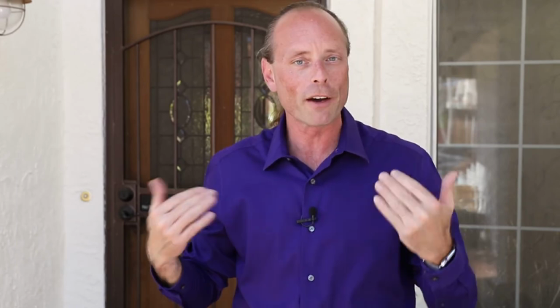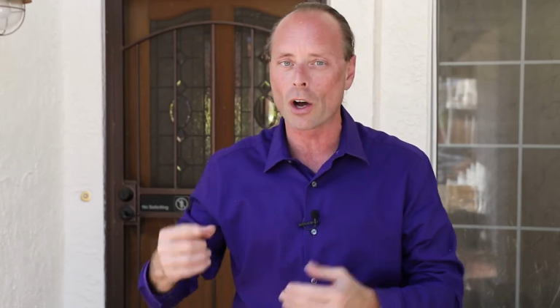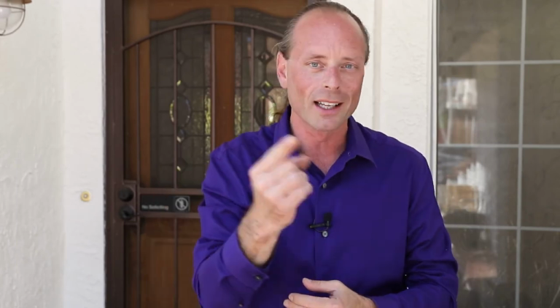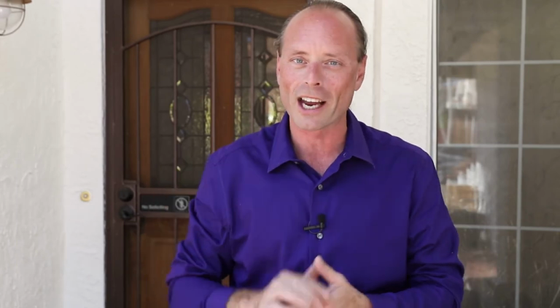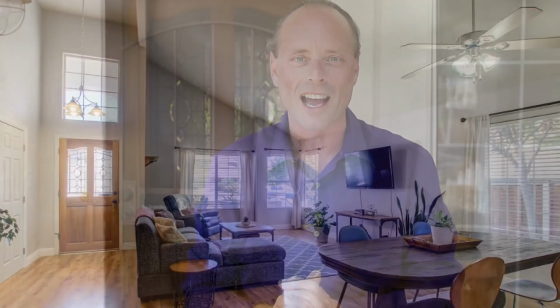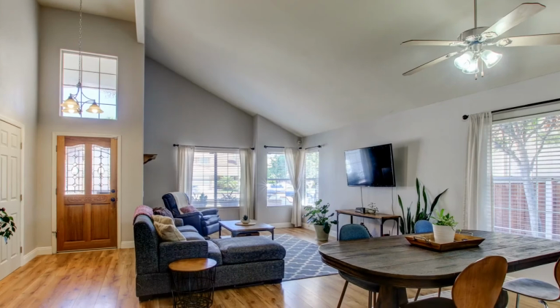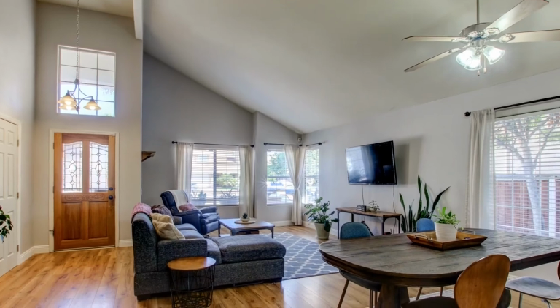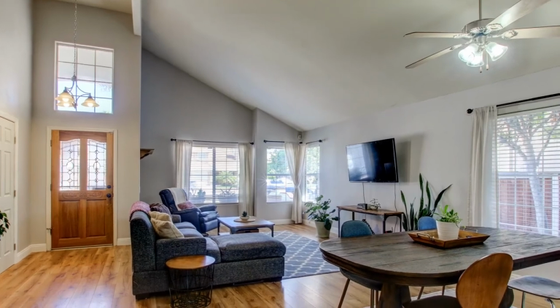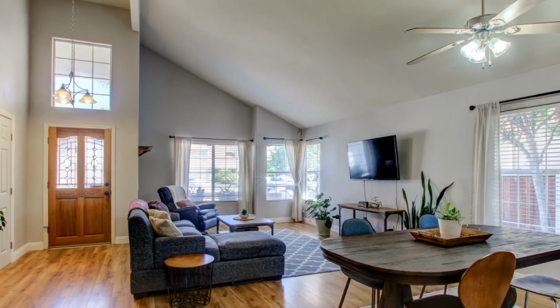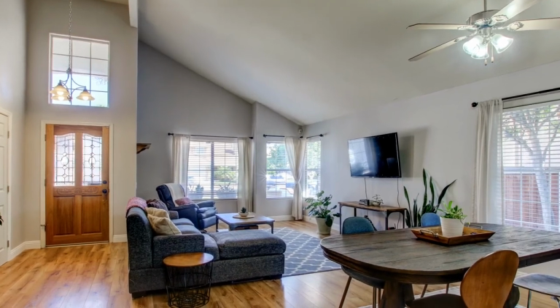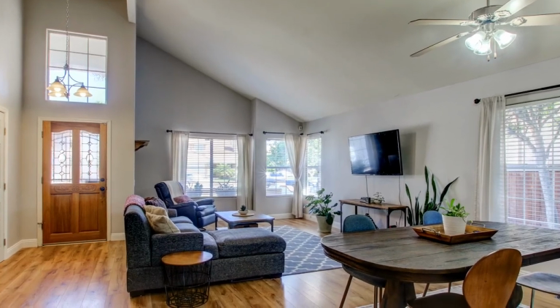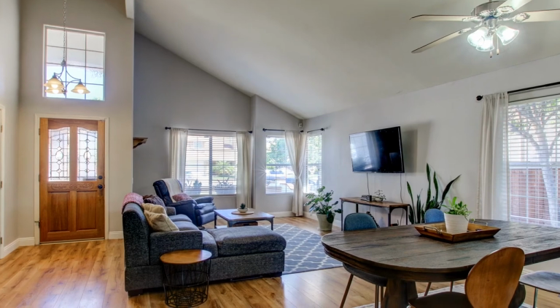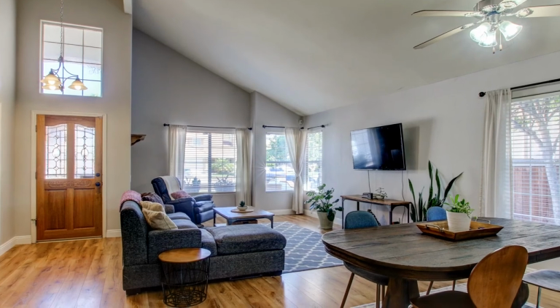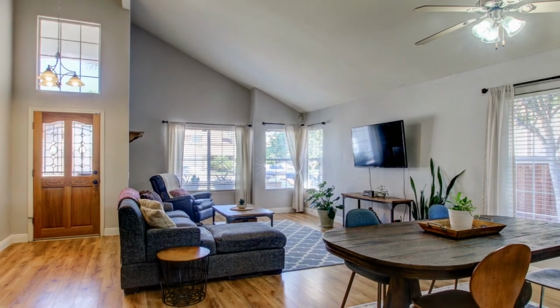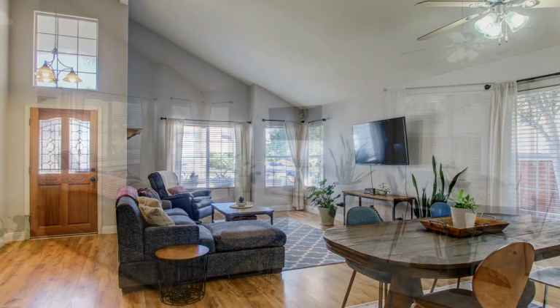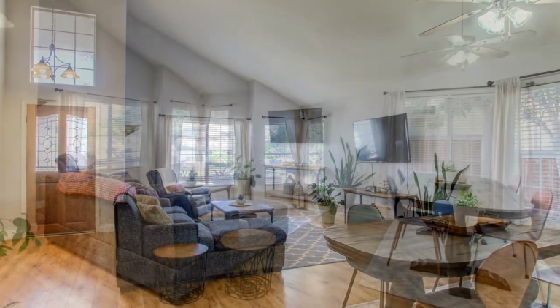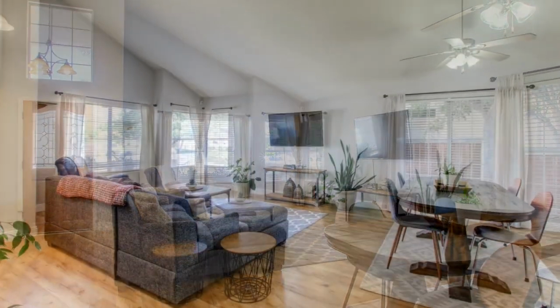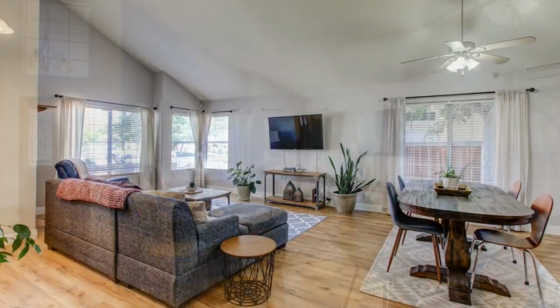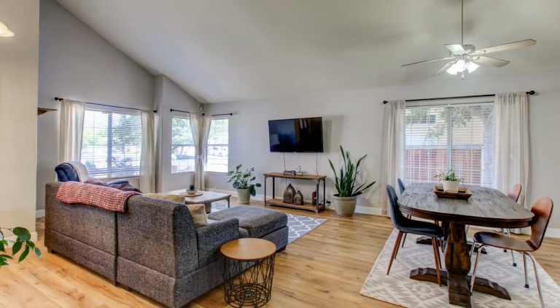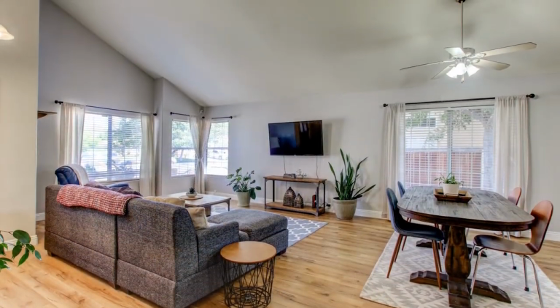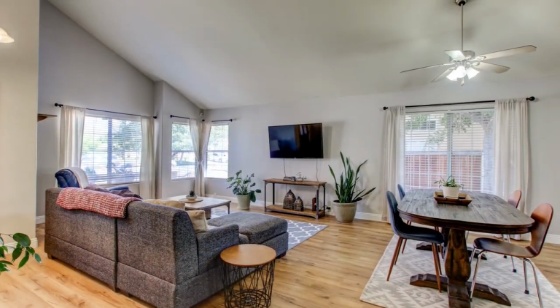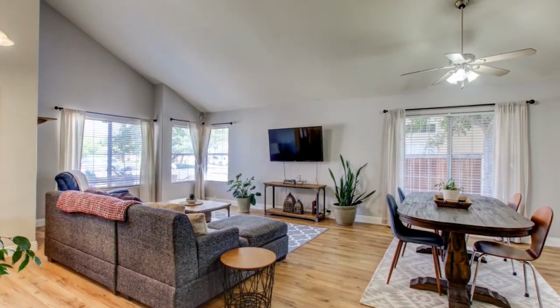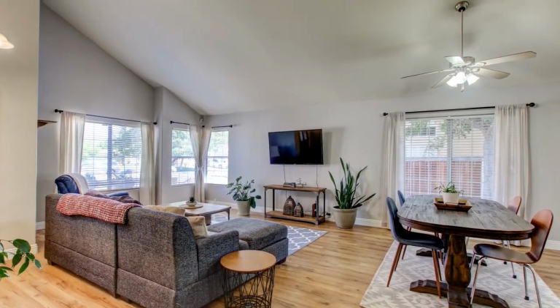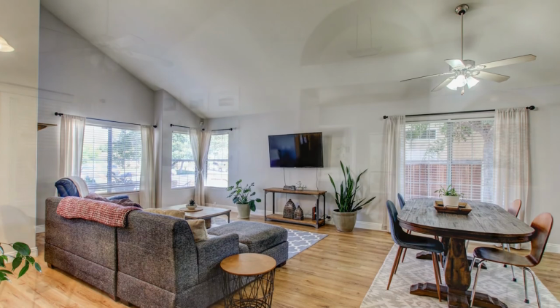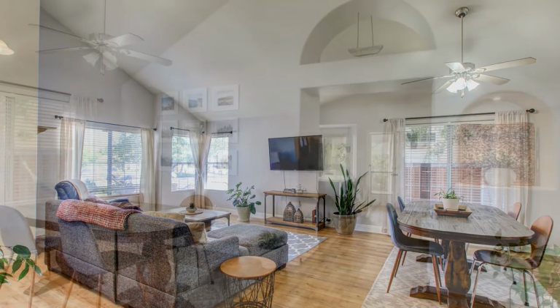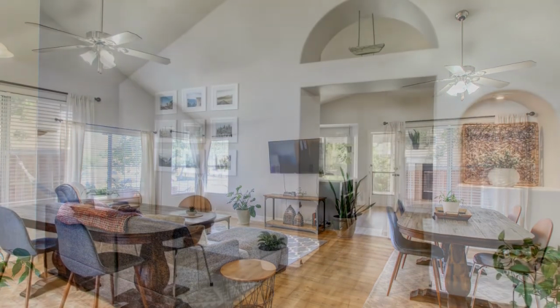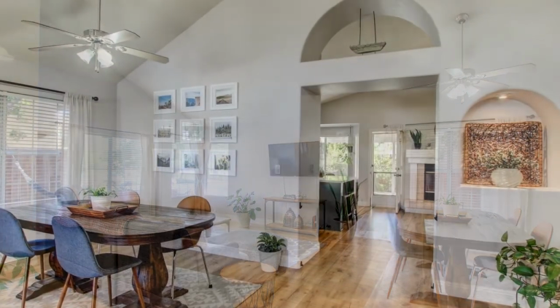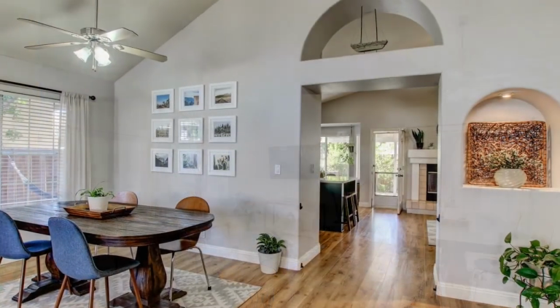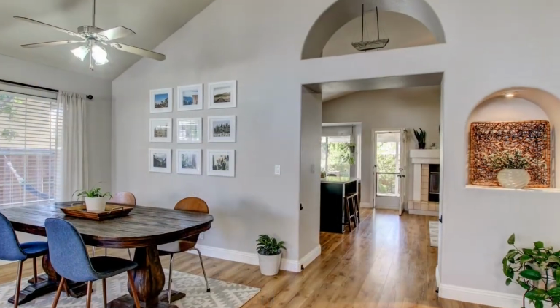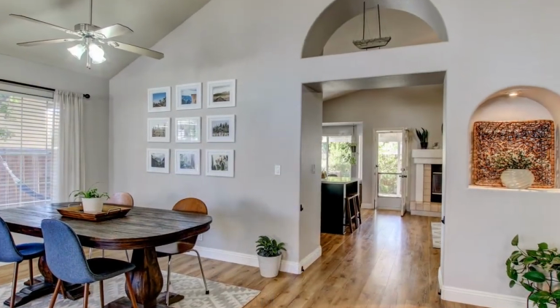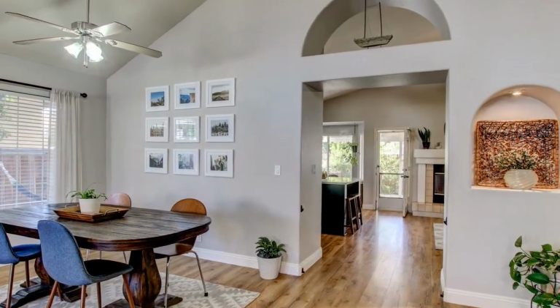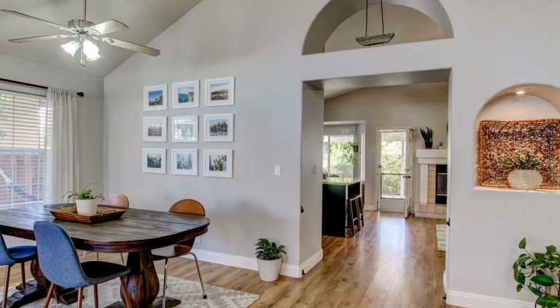Enough of my talk, let's check this out. Entering this one-of-a-kind beautiful single-story property, you are immediately greeted by upgraded flooring and beautiful architecture with vaulted ceilings.